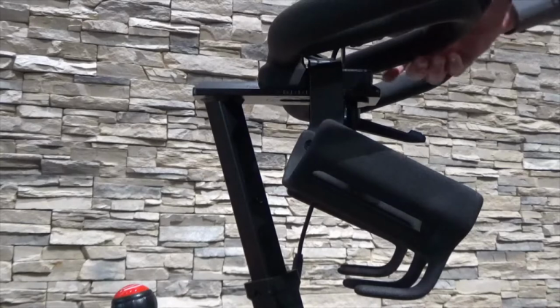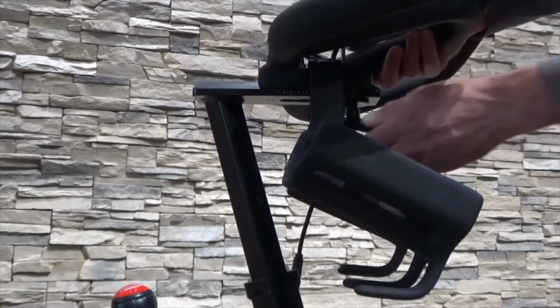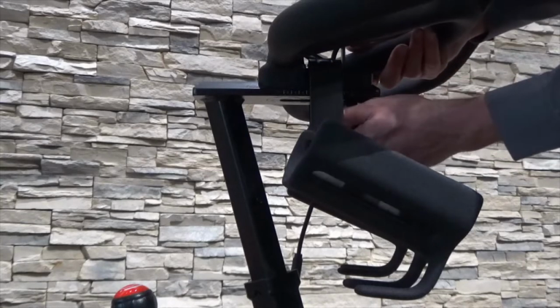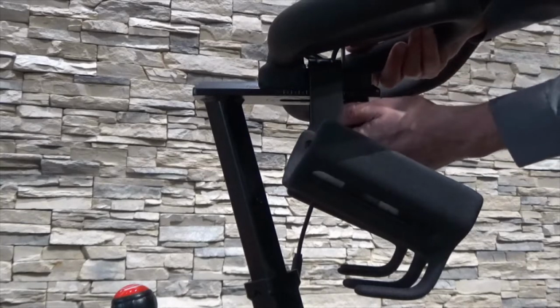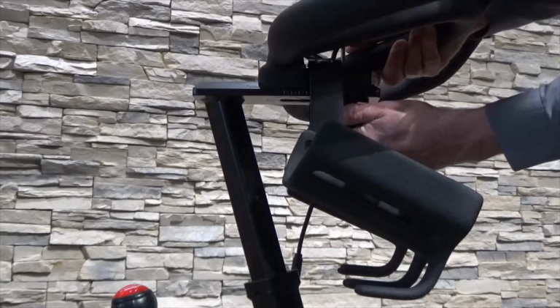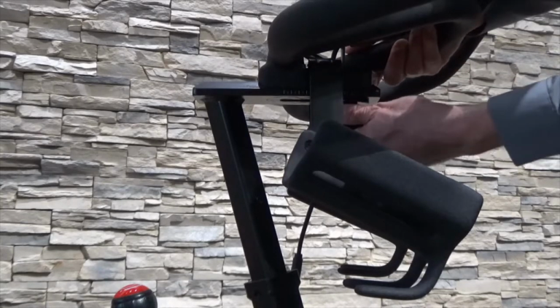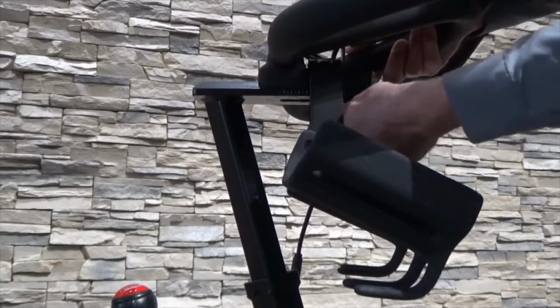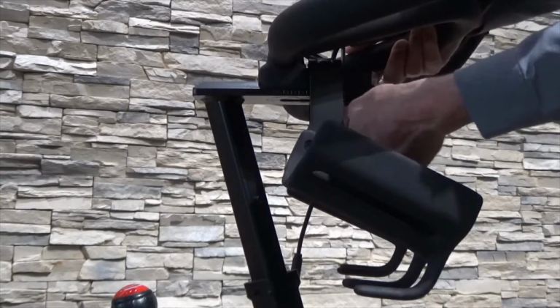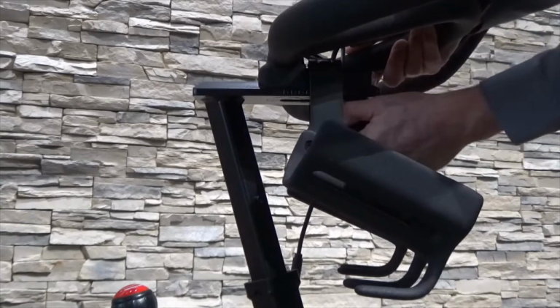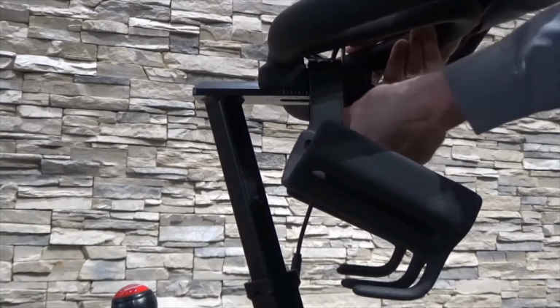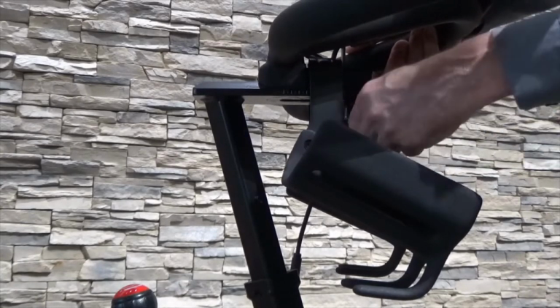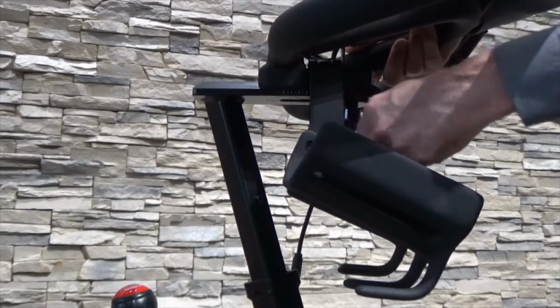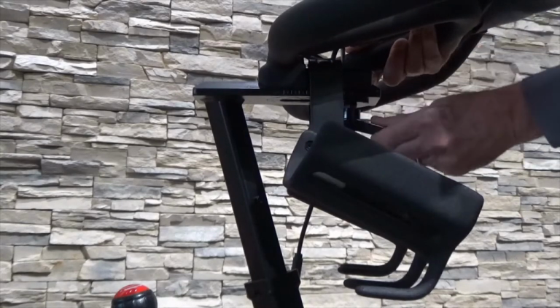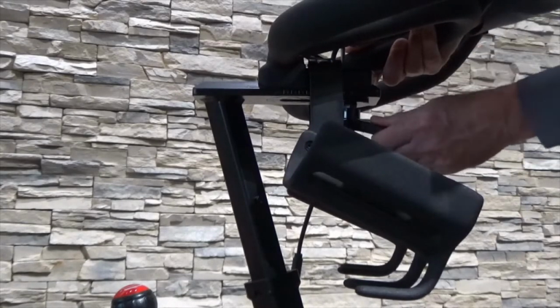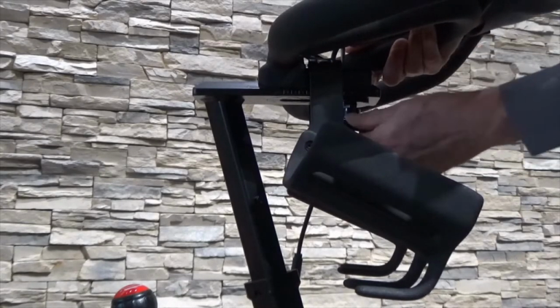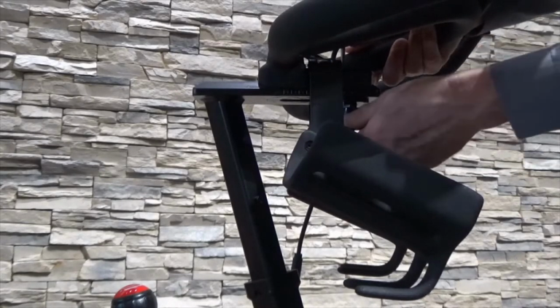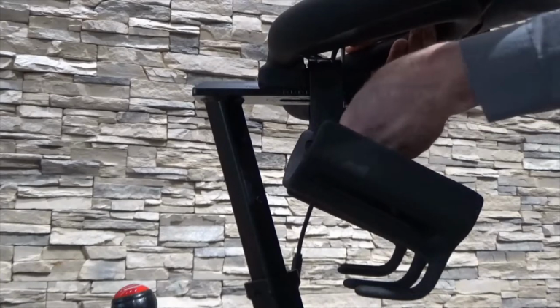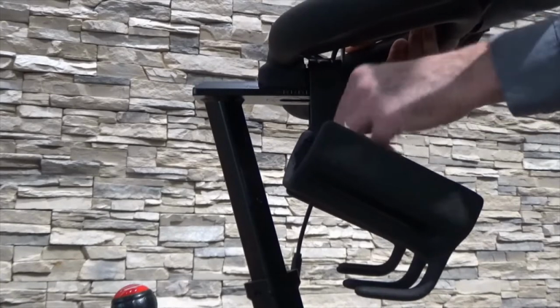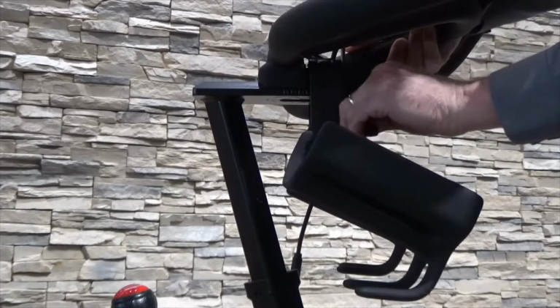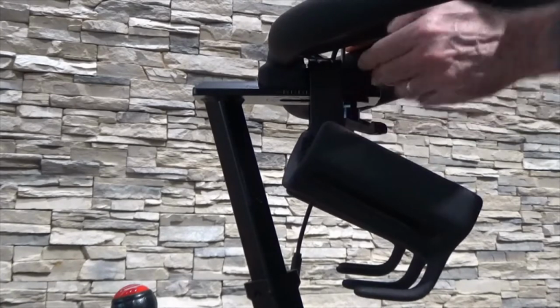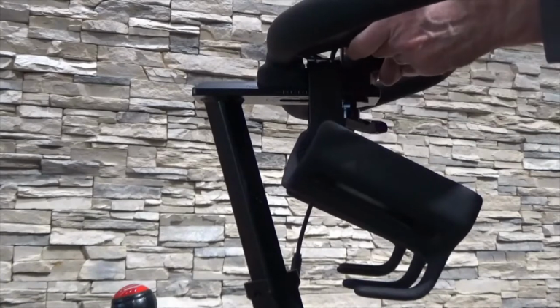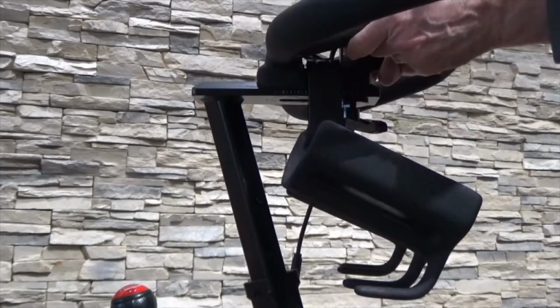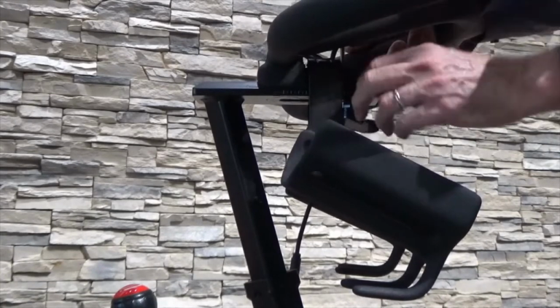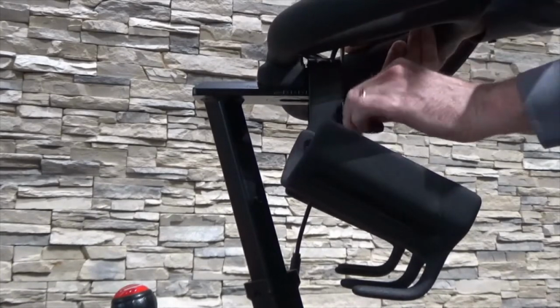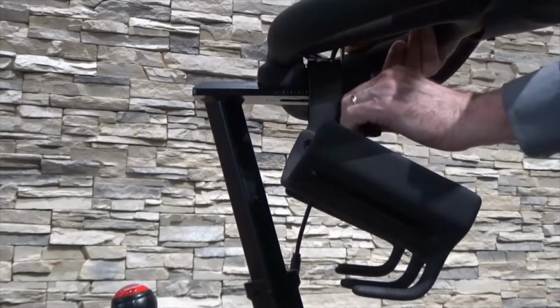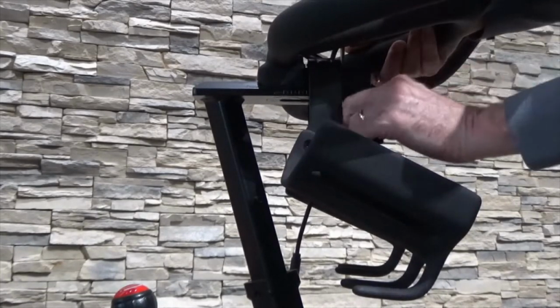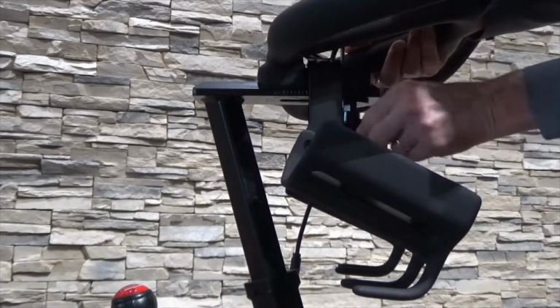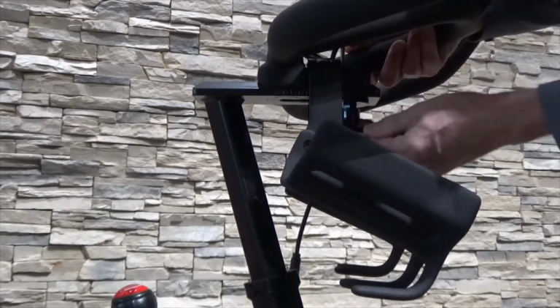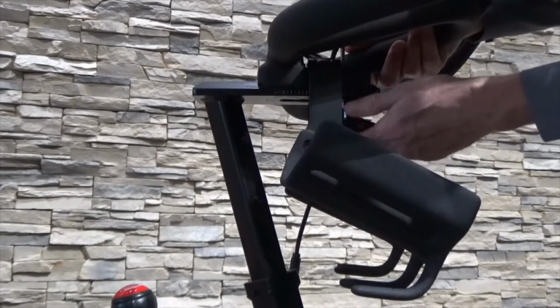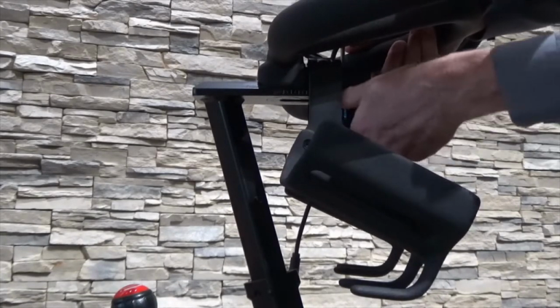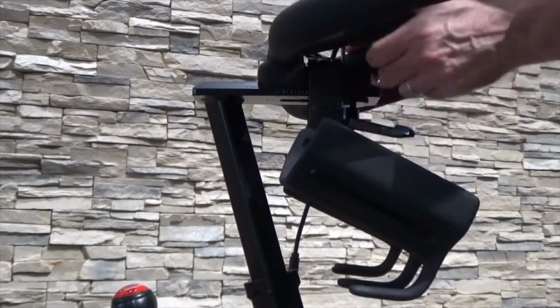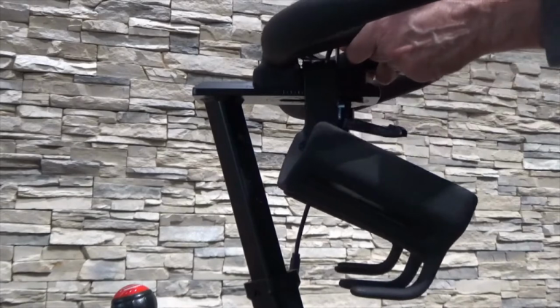9. To move the handlebar closer to or away from the seat, loosen the handlebar adjustment handle, slide the handlebar to the desired position, and fully tighten the handle.